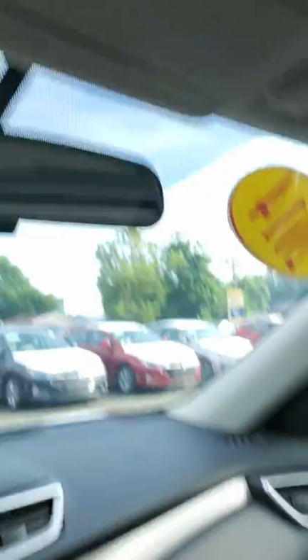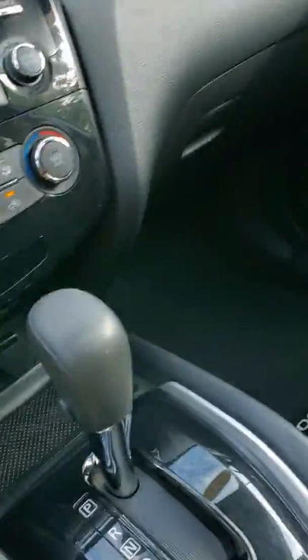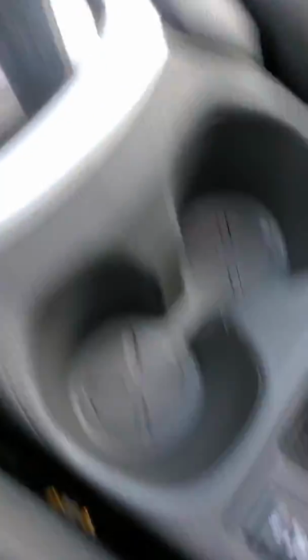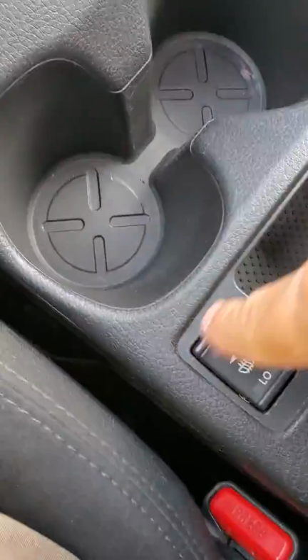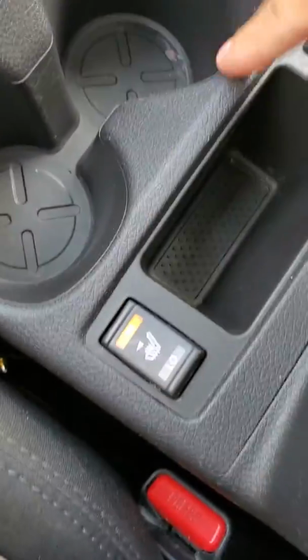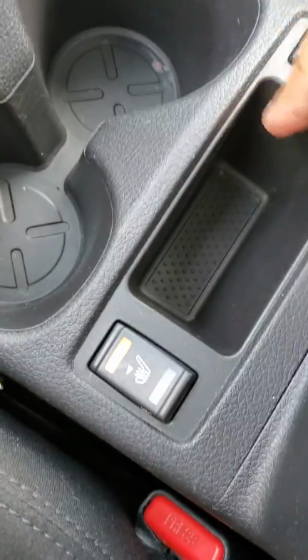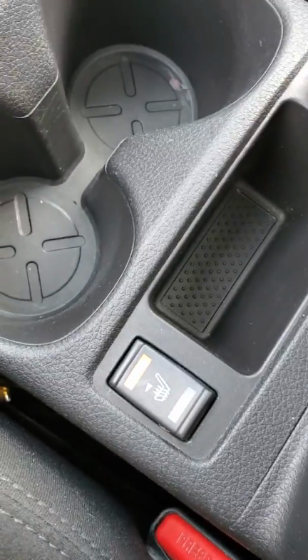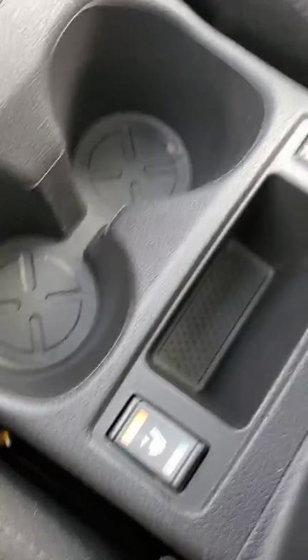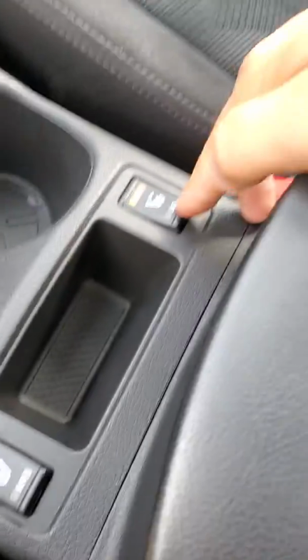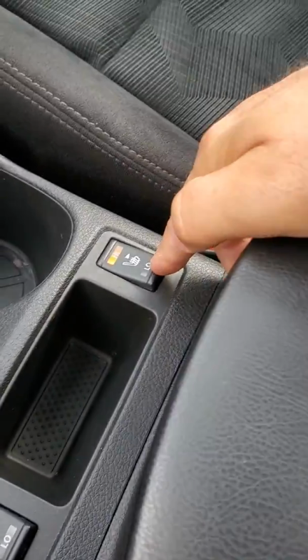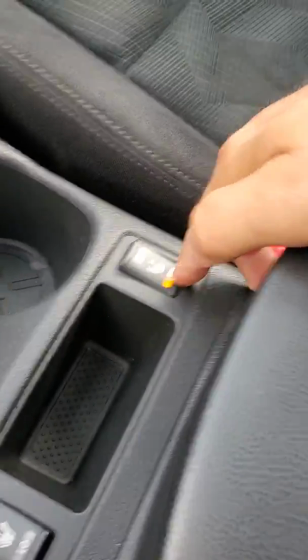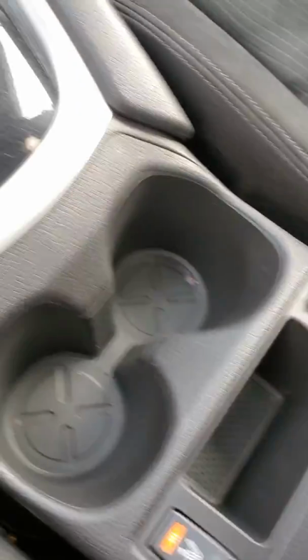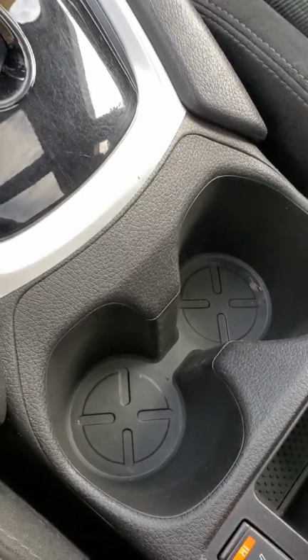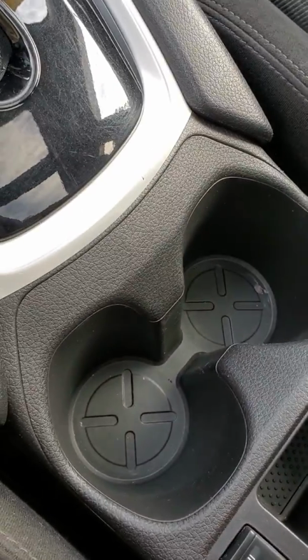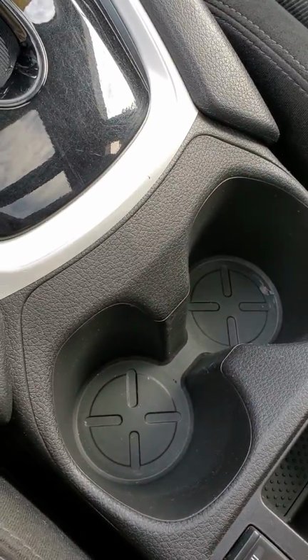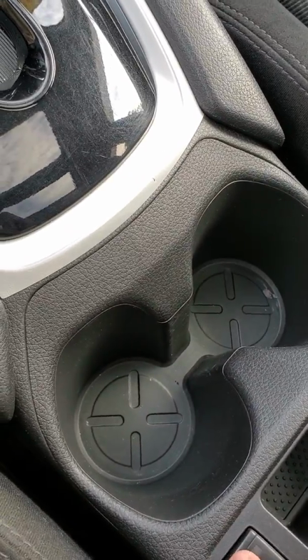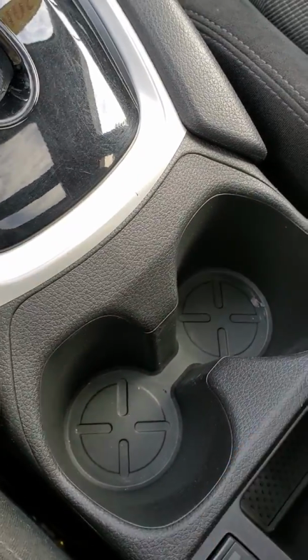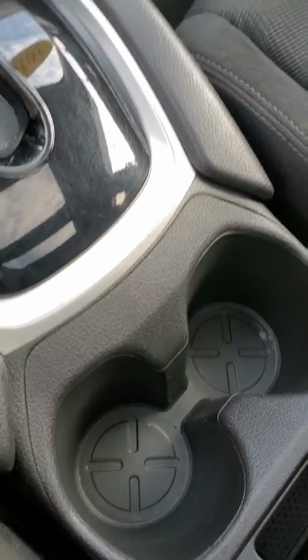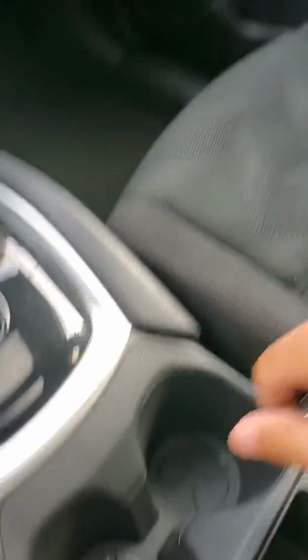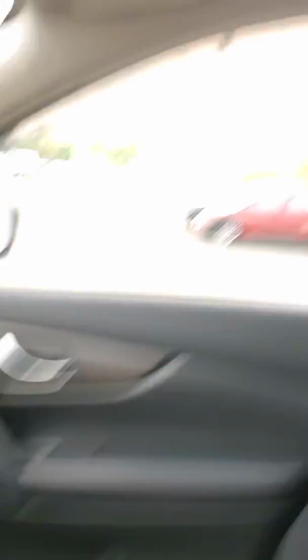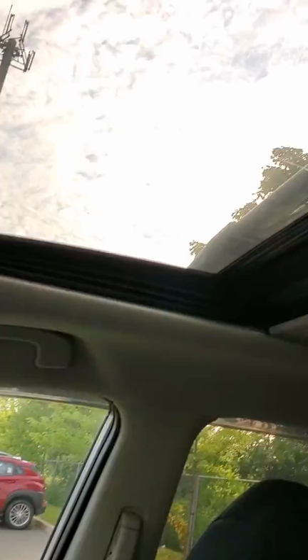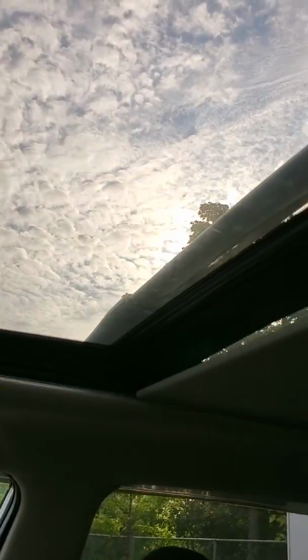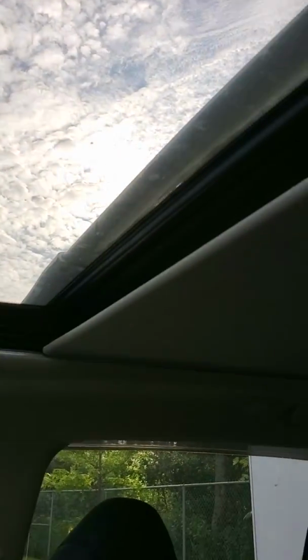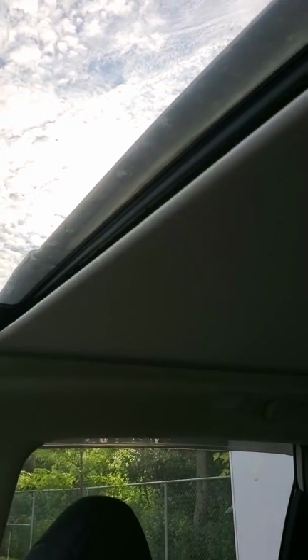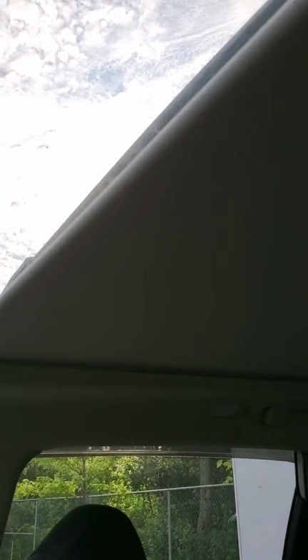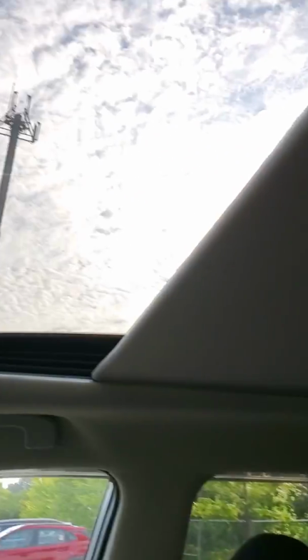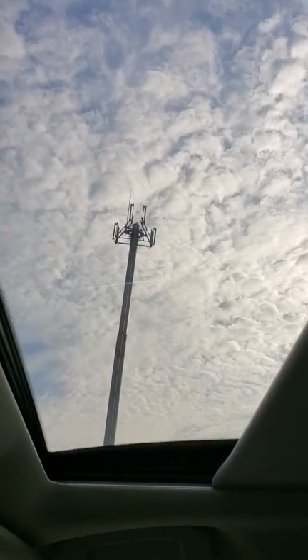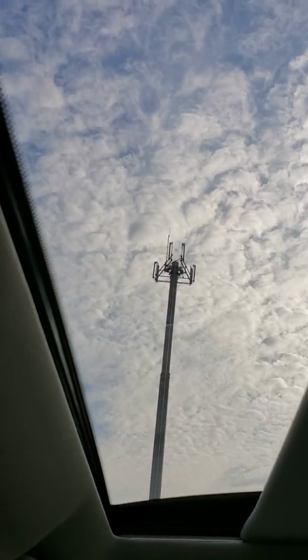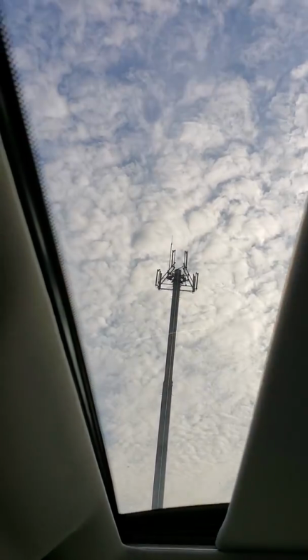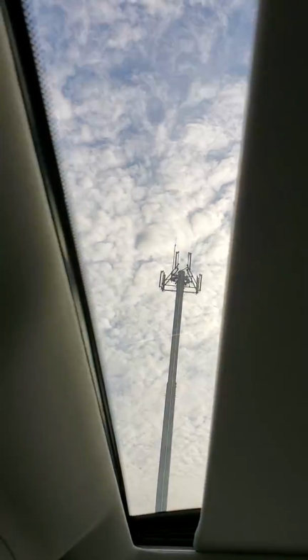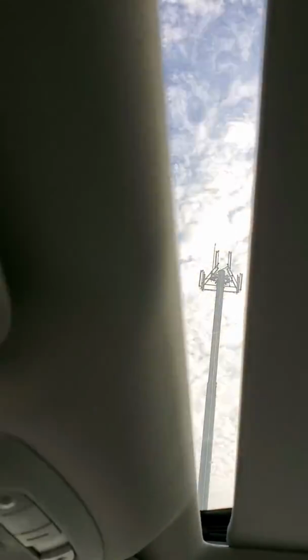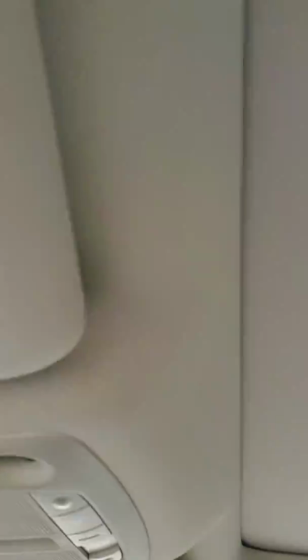Once again, heated seats — high, low. And if you're not a fan of the sun, you'll see up here that shade does close all the way.